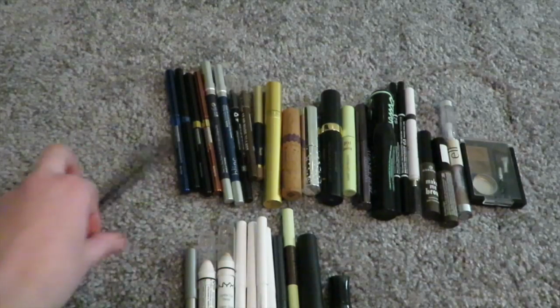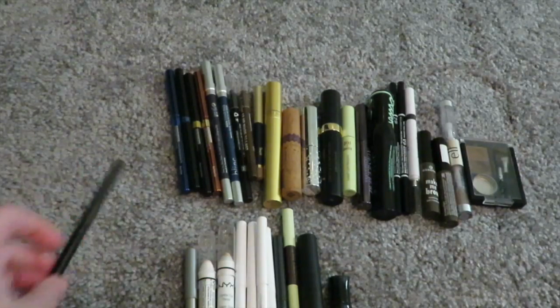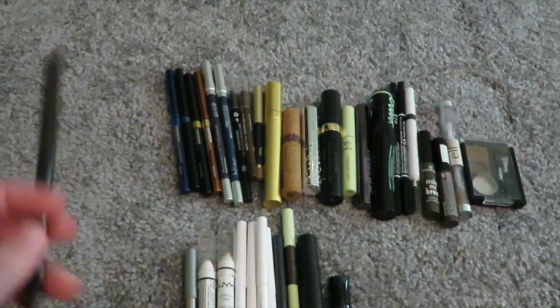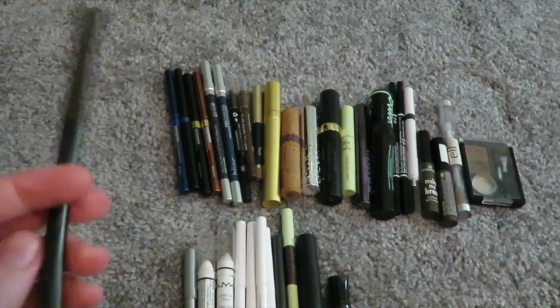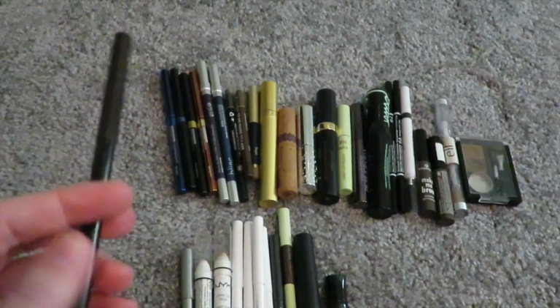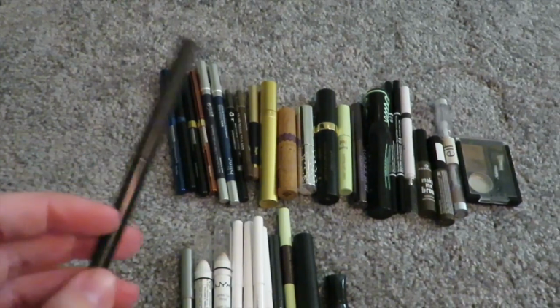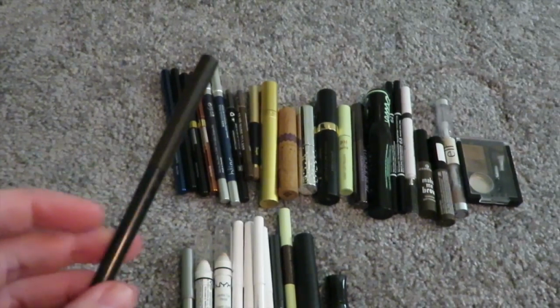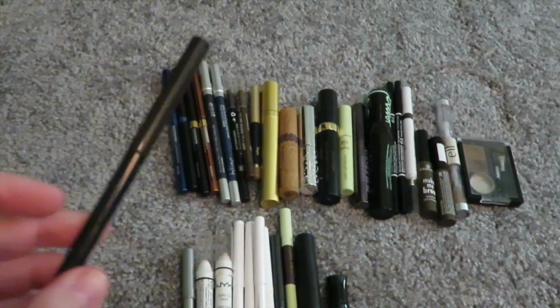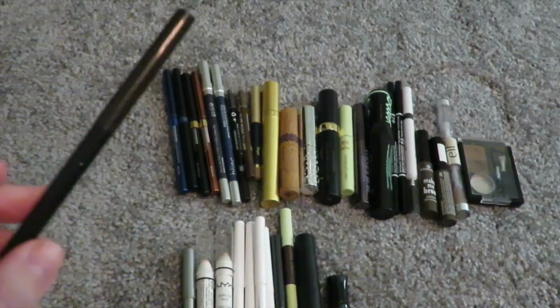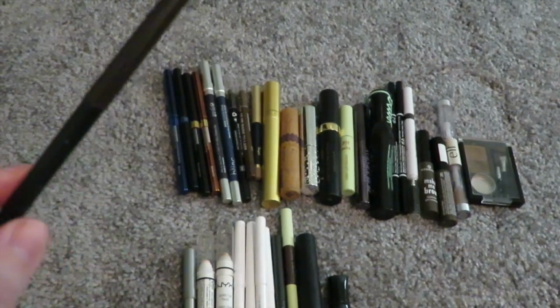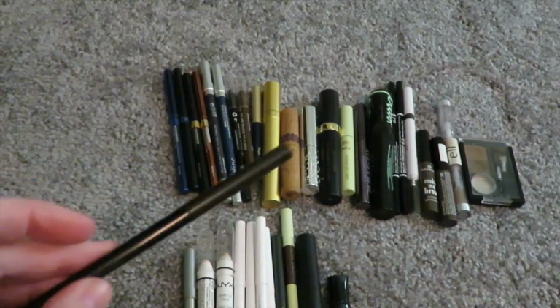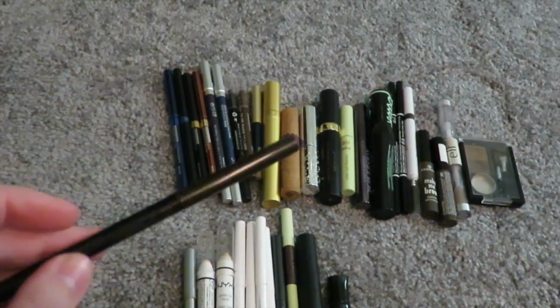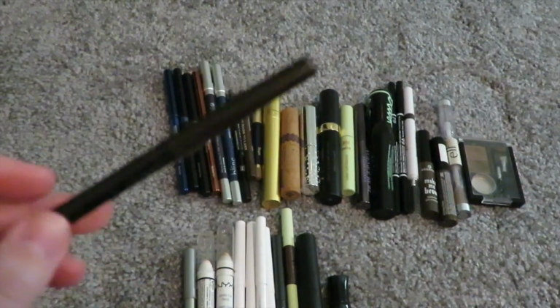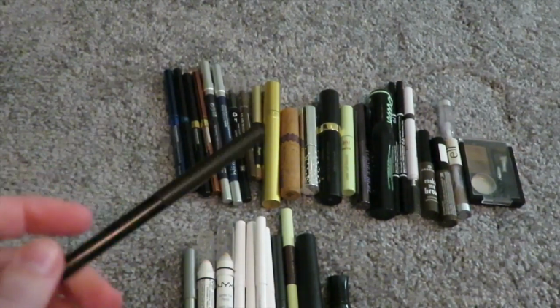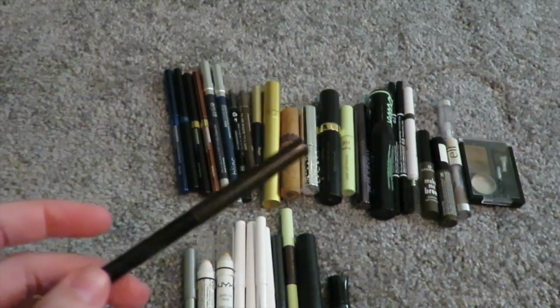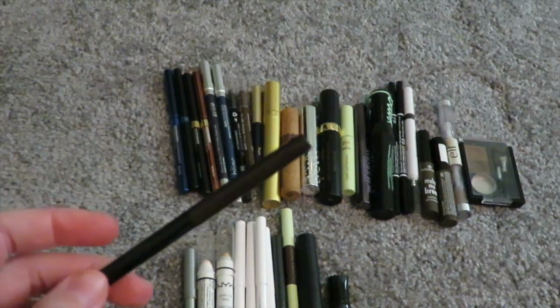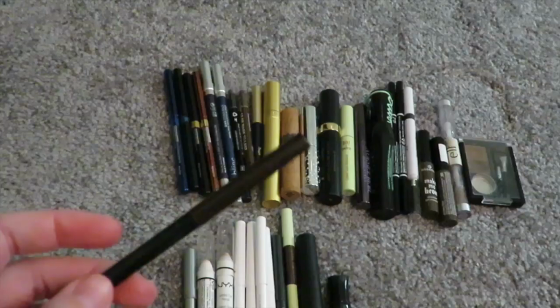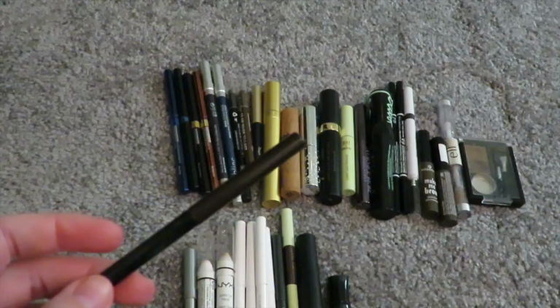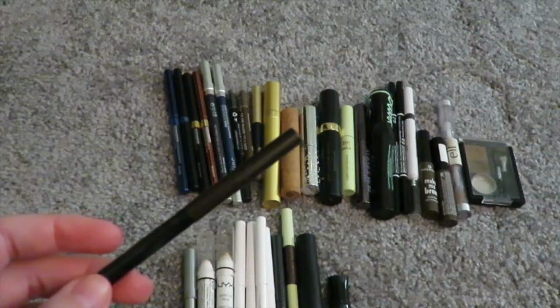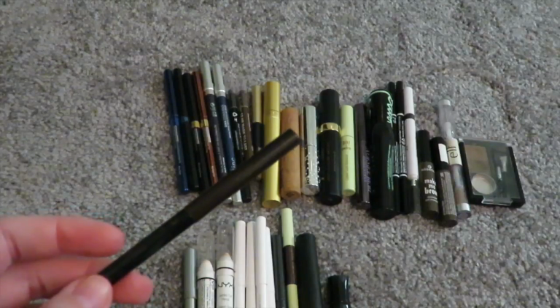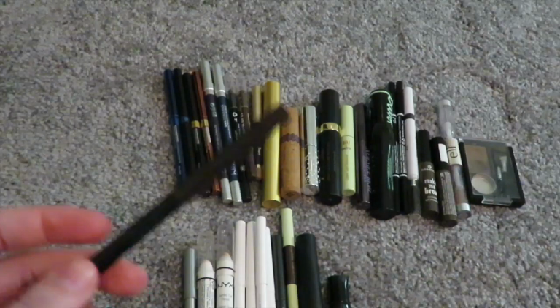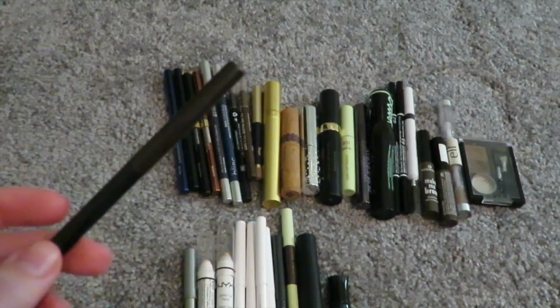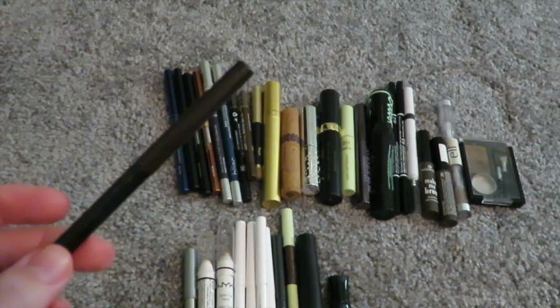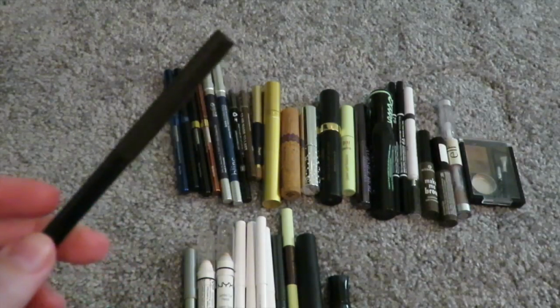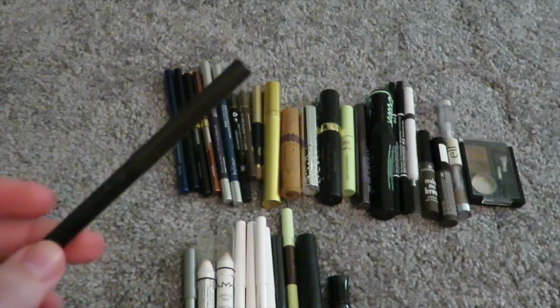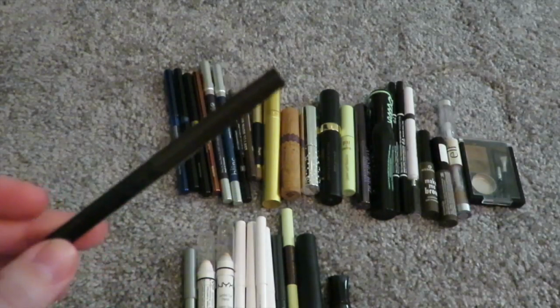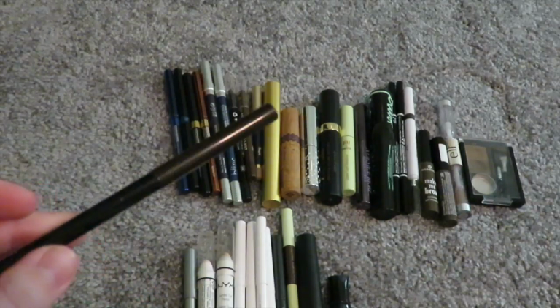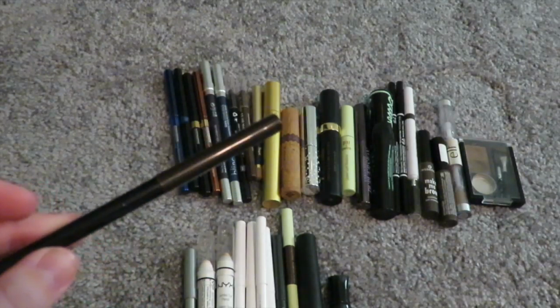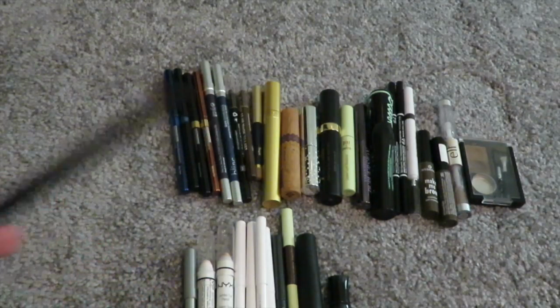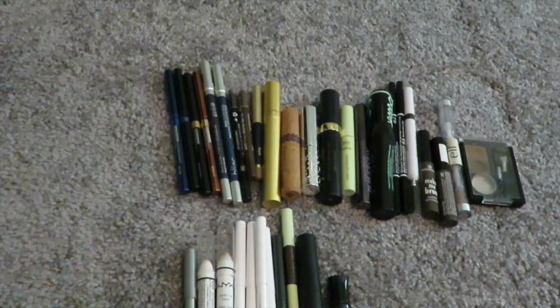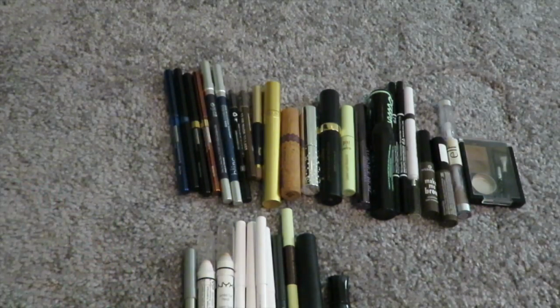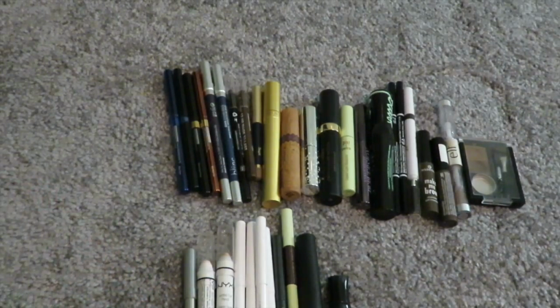Then we have one from Milani. It doesn't last — well, it lasts decently, but not completely. So I'm decluttering that.